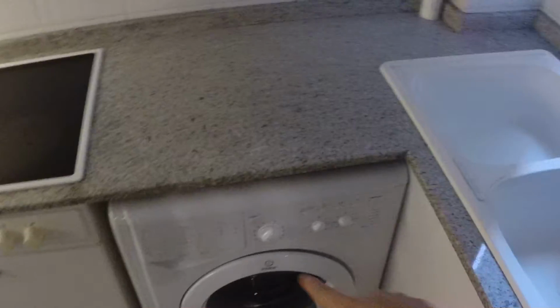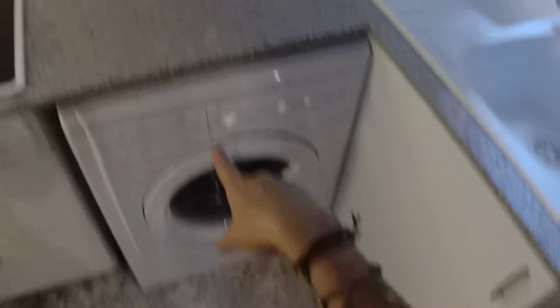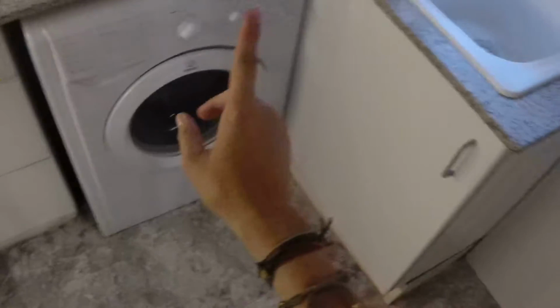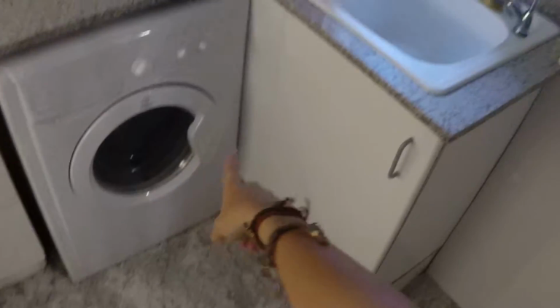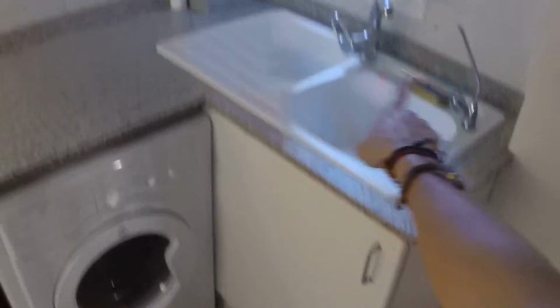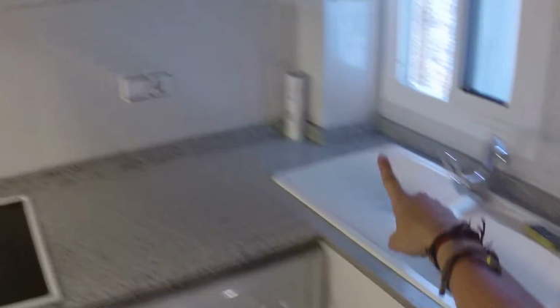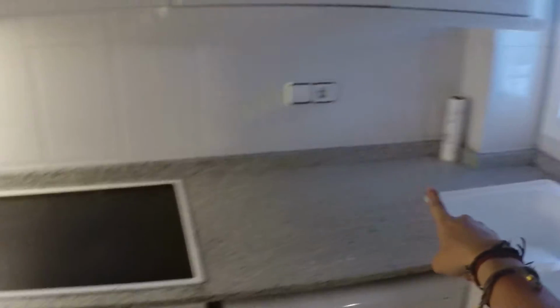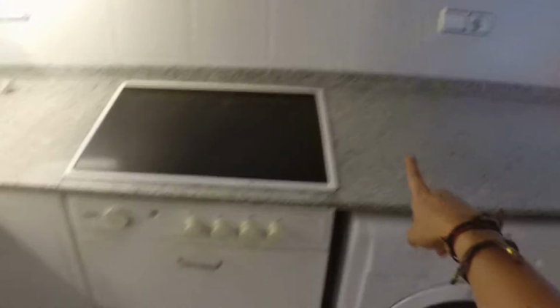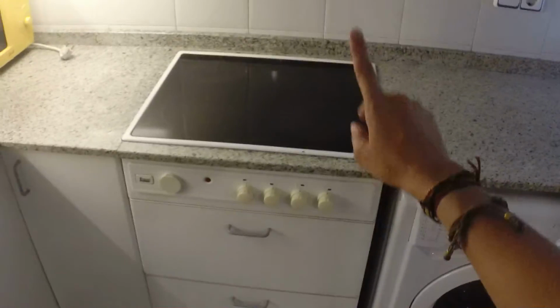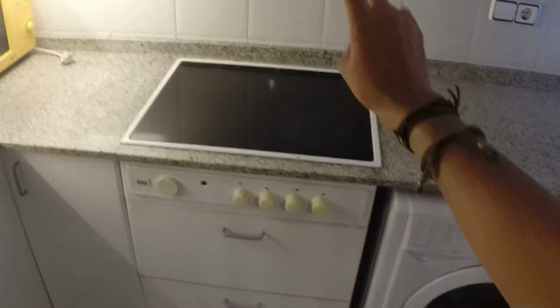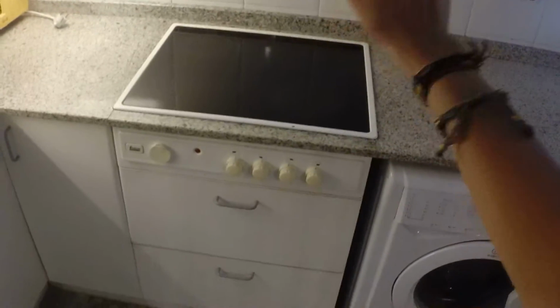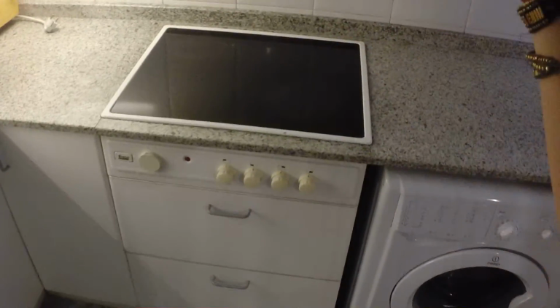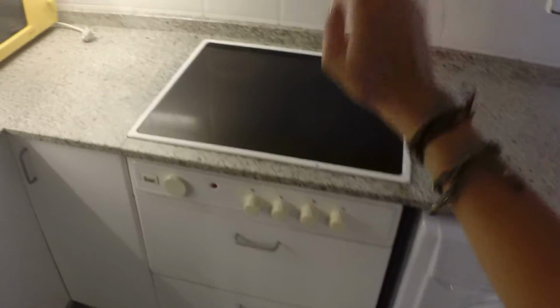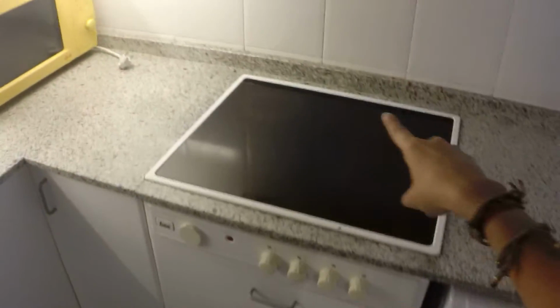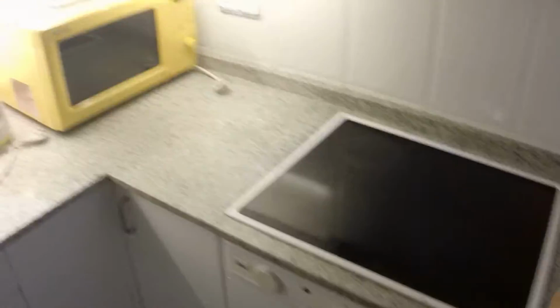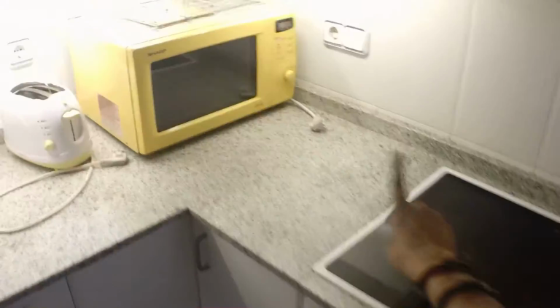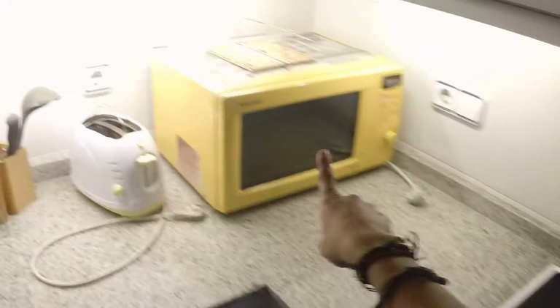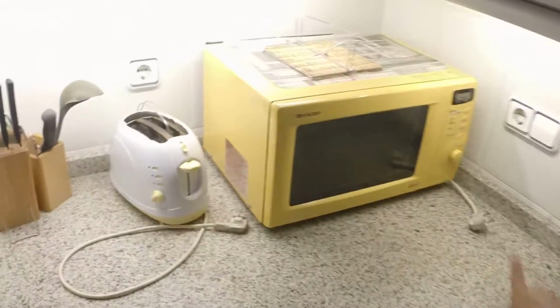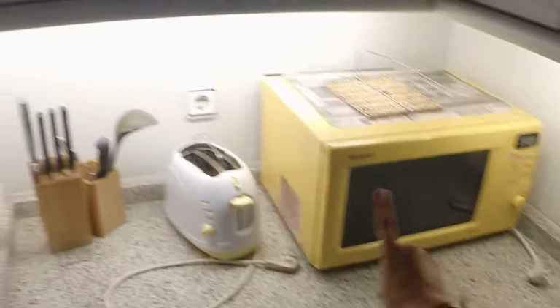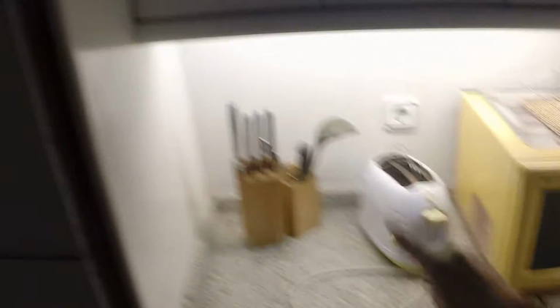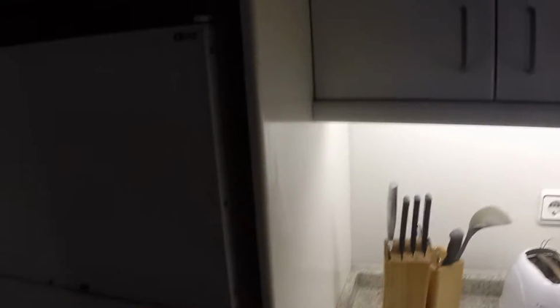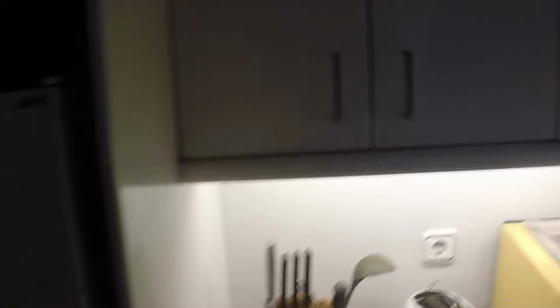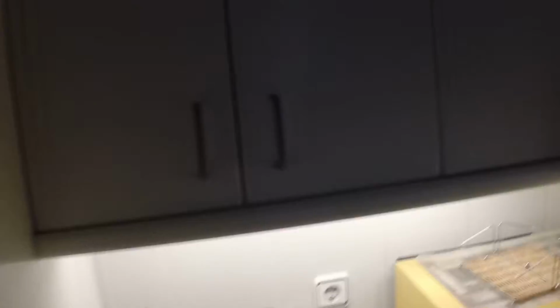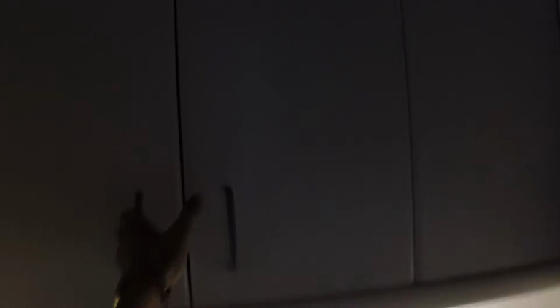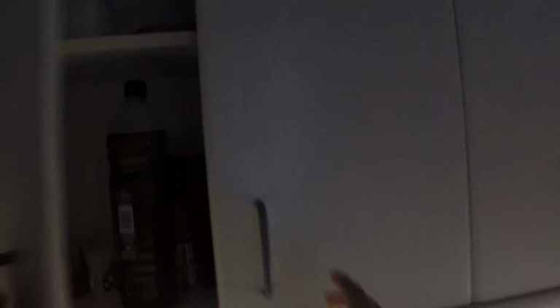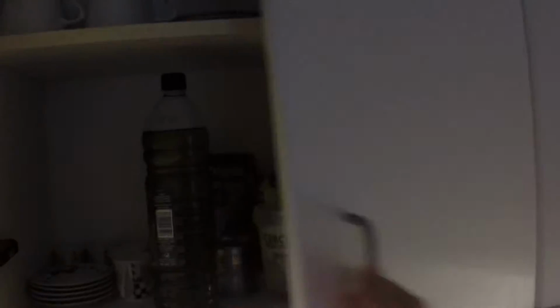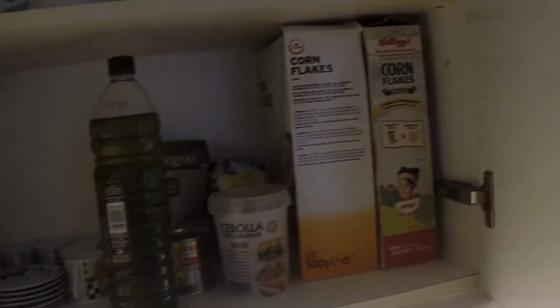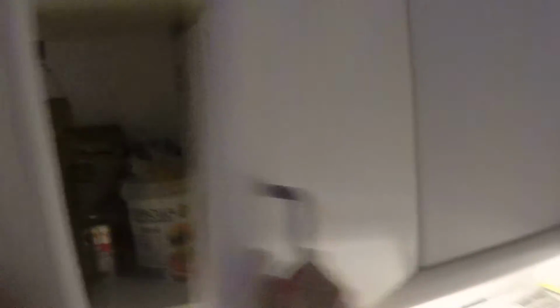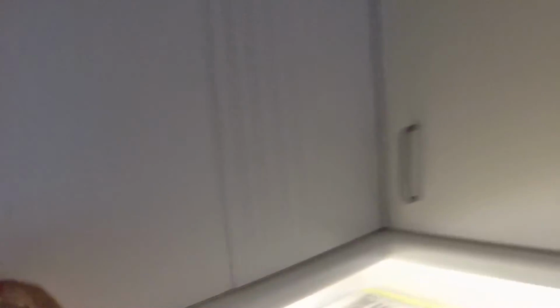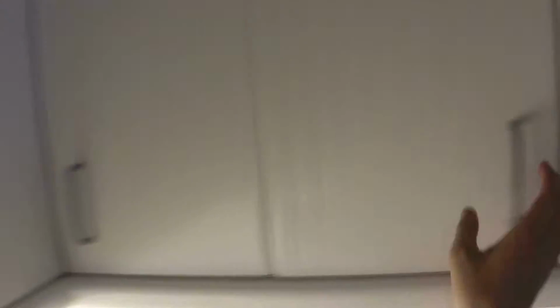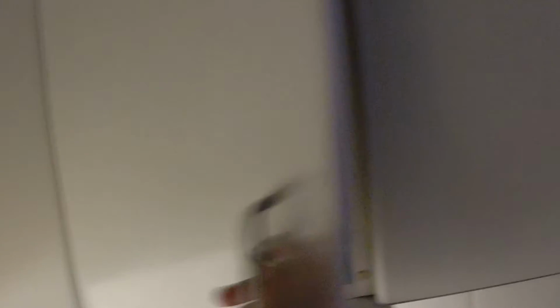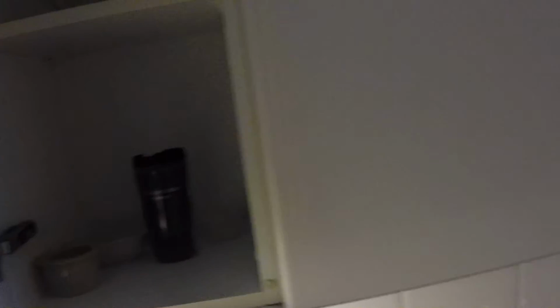So you have the washing machine, double sink, the stove, the microwave, toaster, the fridge. And you have a lot of room.